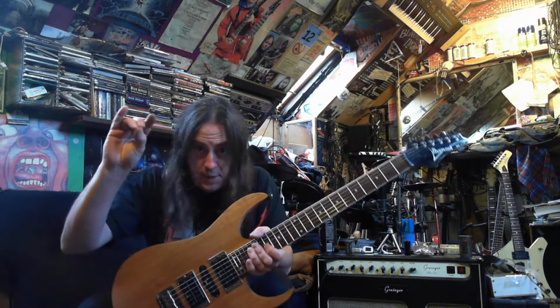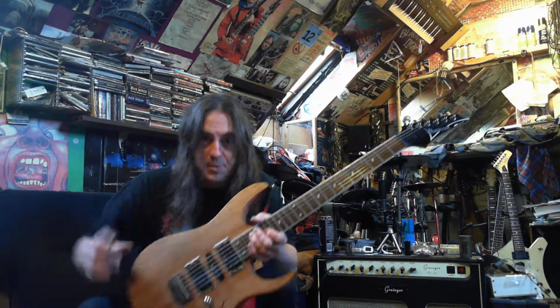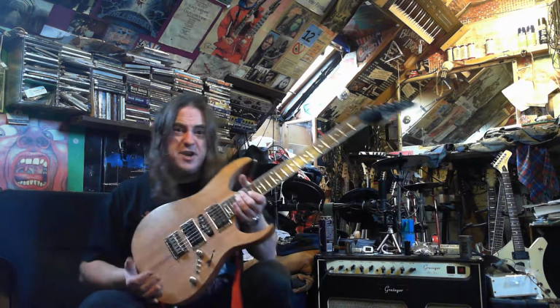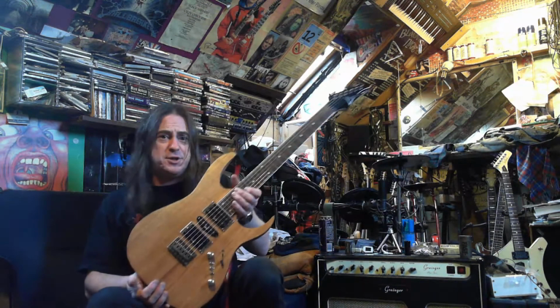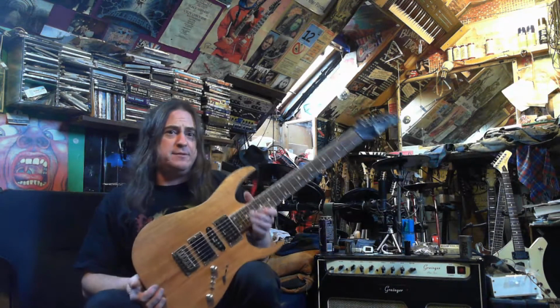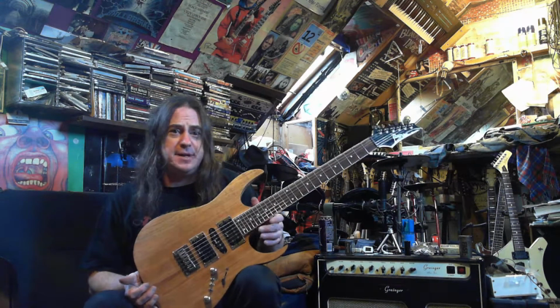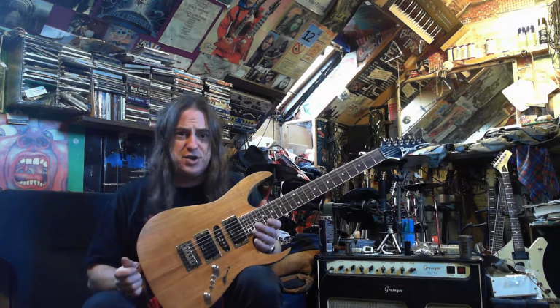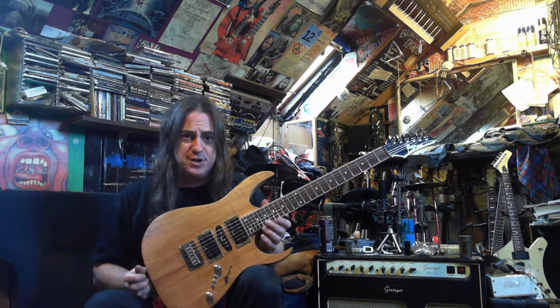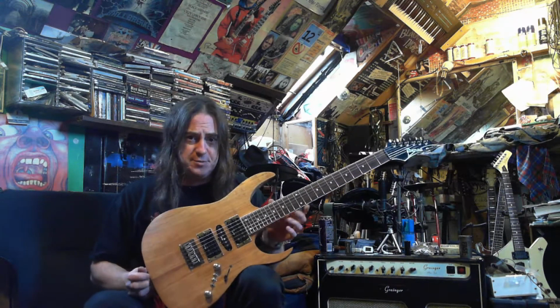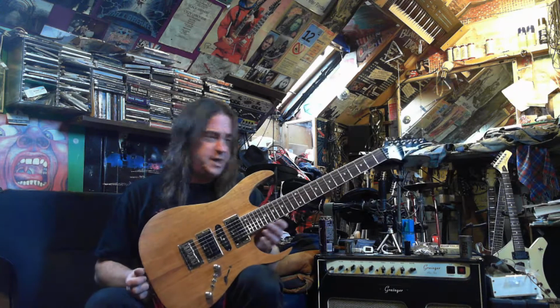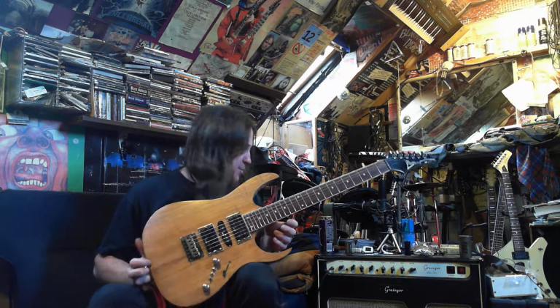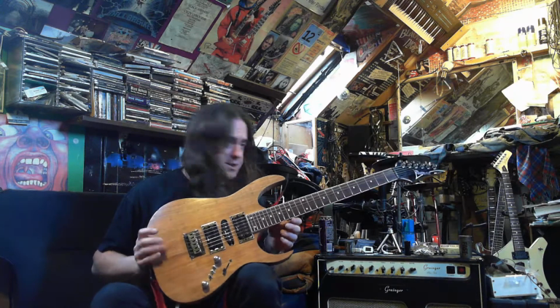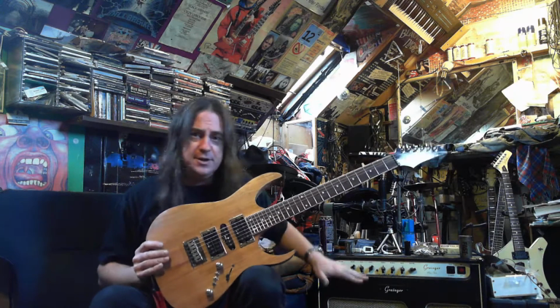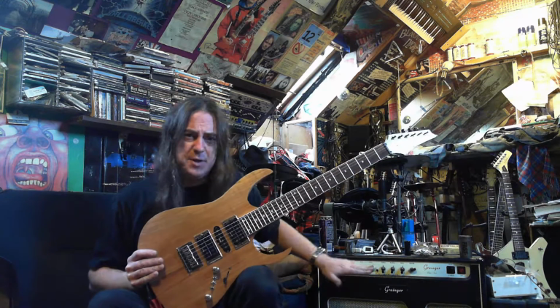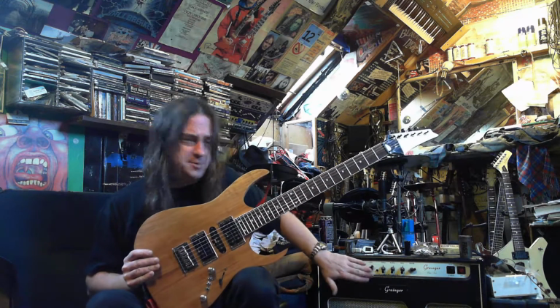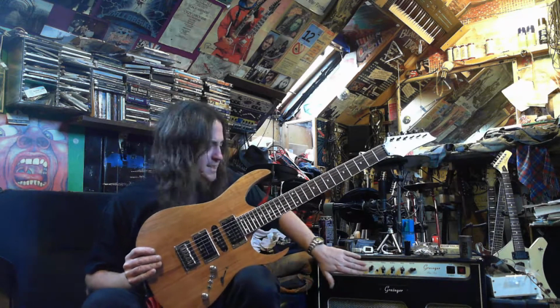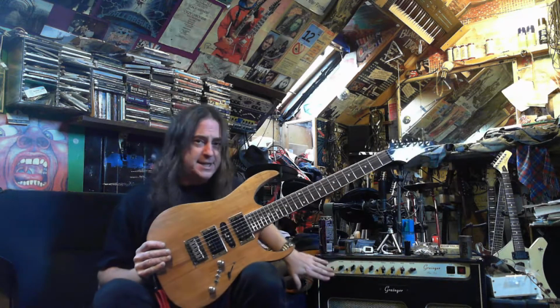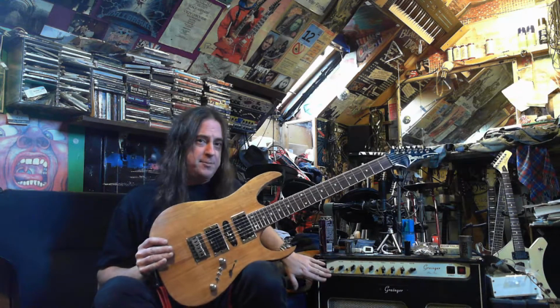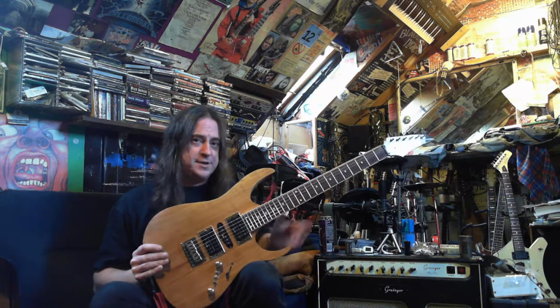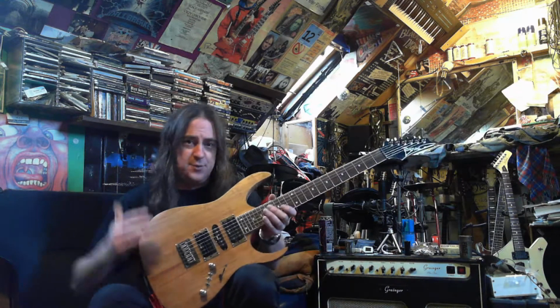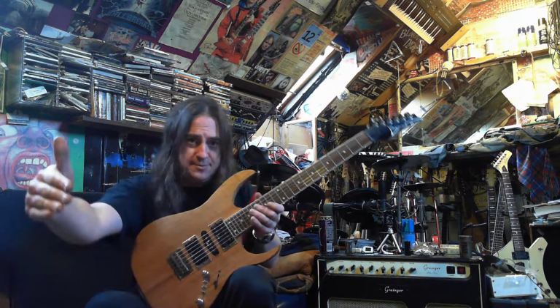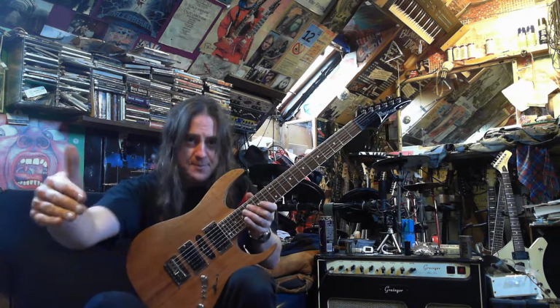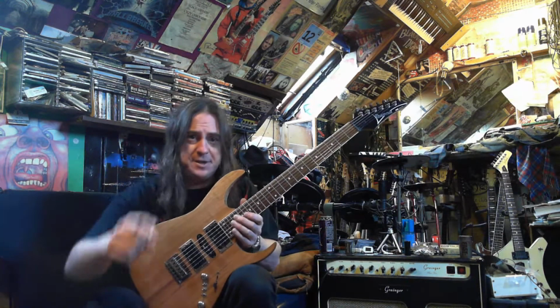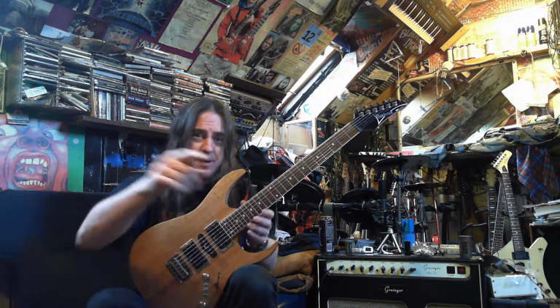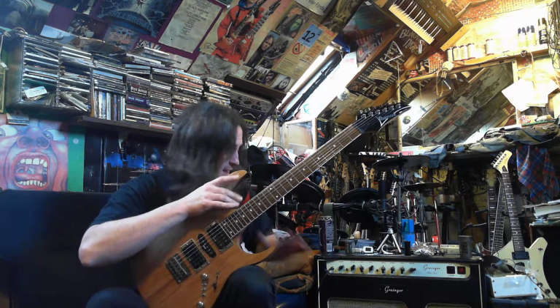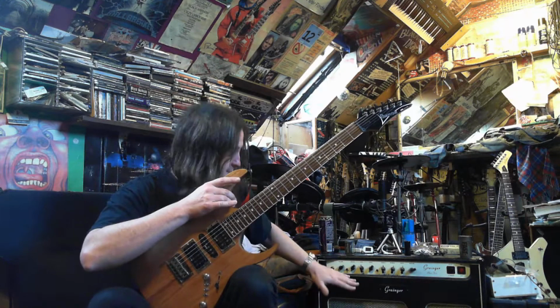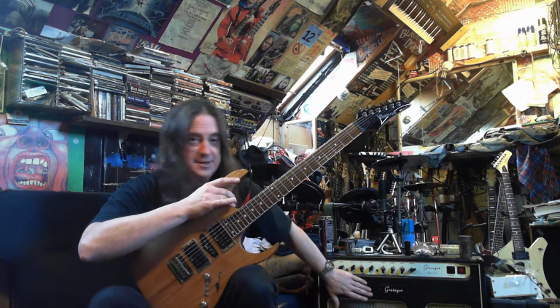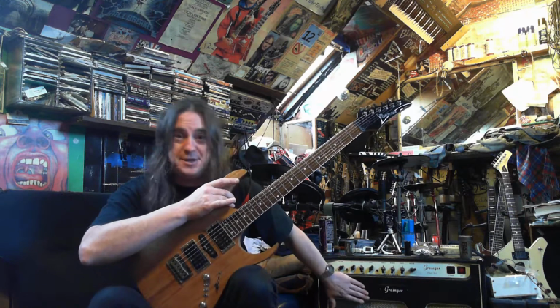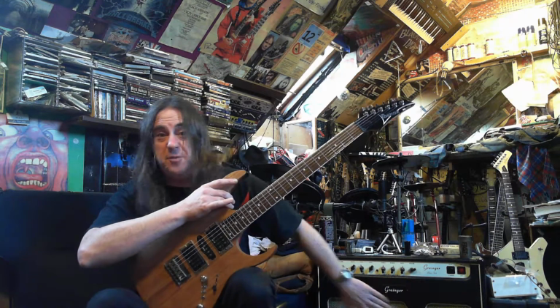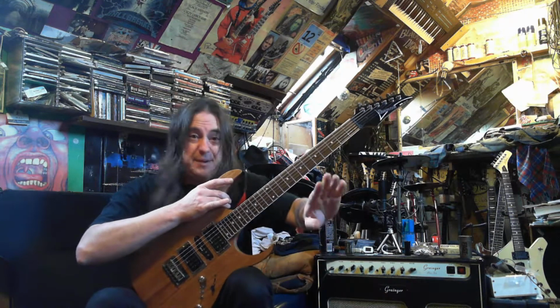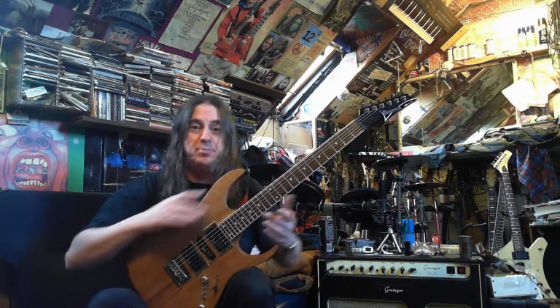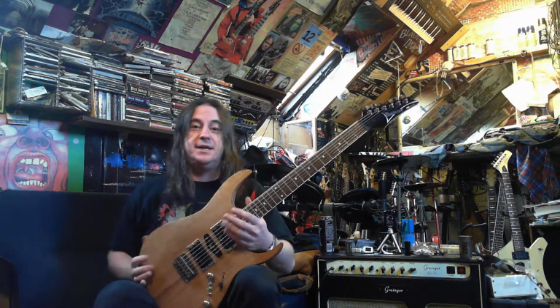Hey YouTube. I'm going to turn the amp down a bit for this time. I just tried to do this video before and had the amp up too loud. One of the problems when you sit next to your amp rather than sitting where the camera is, the sound is getting absolutely blasted at you.